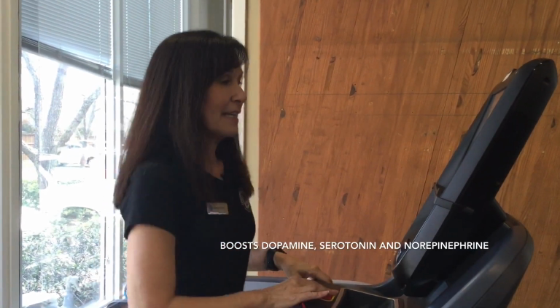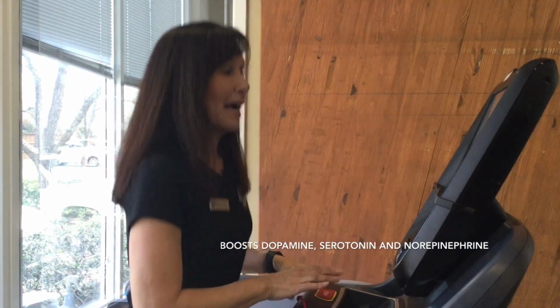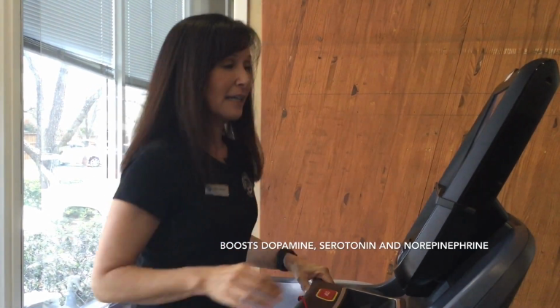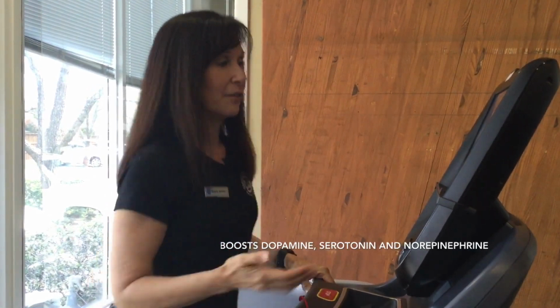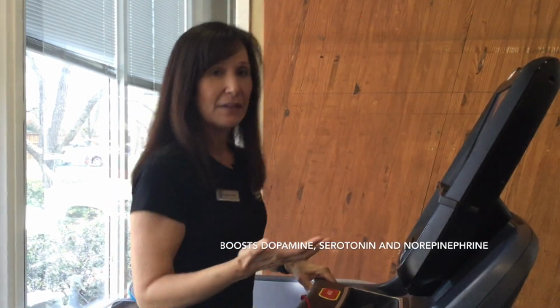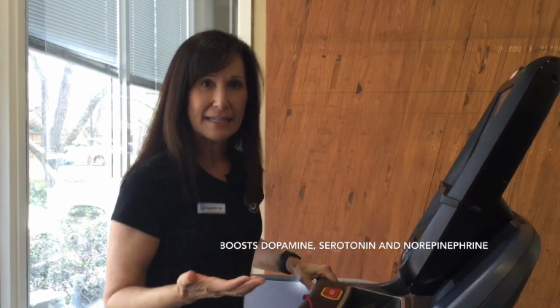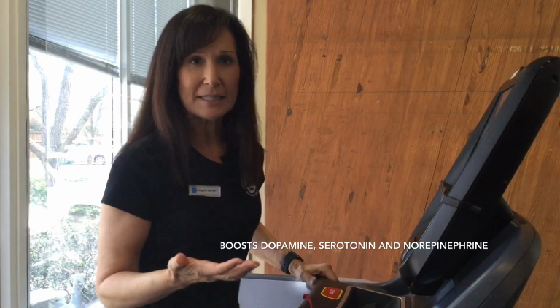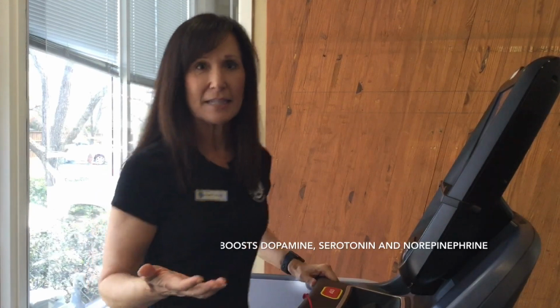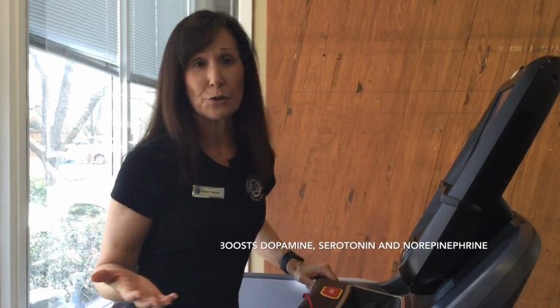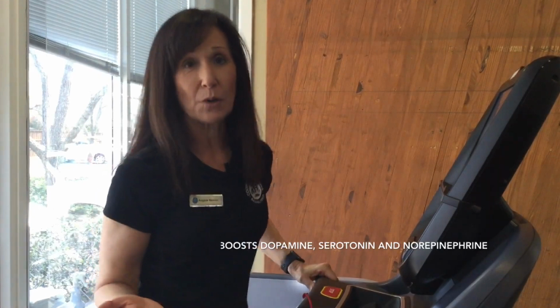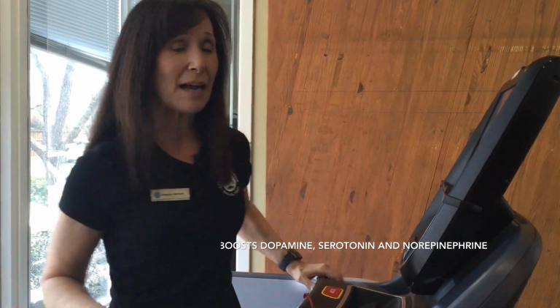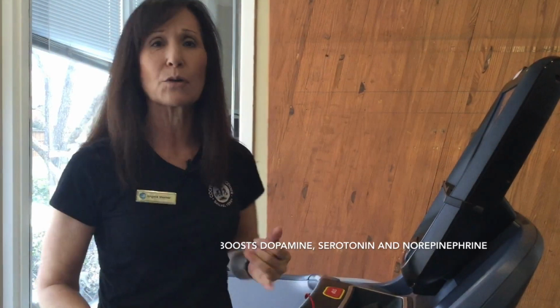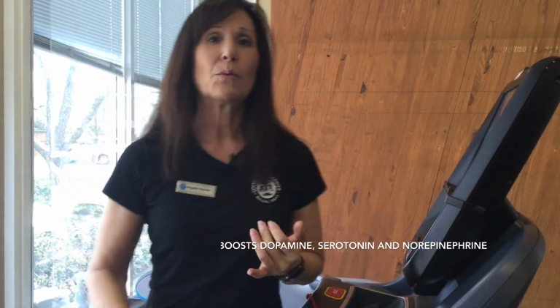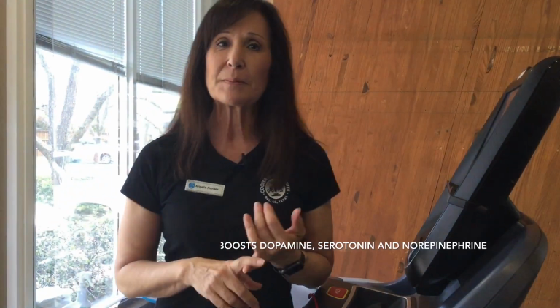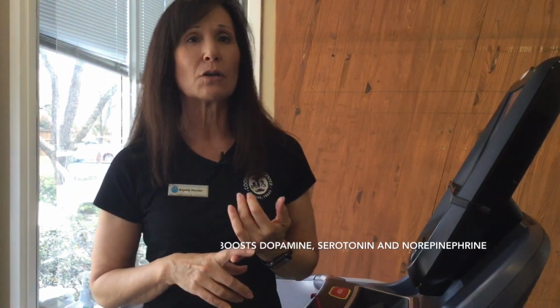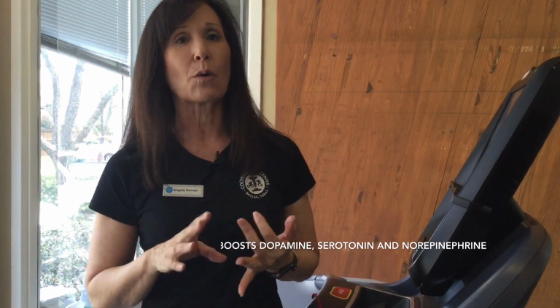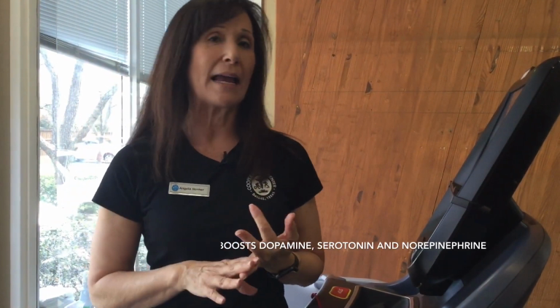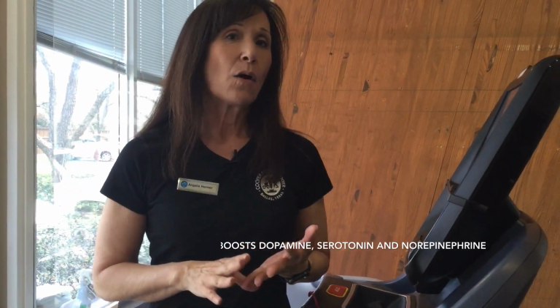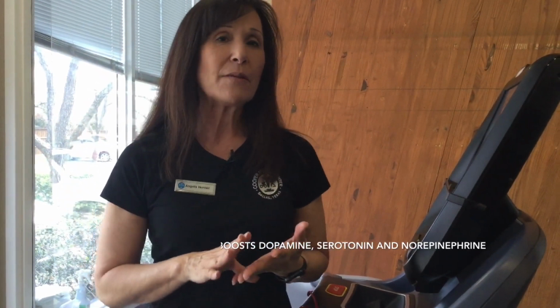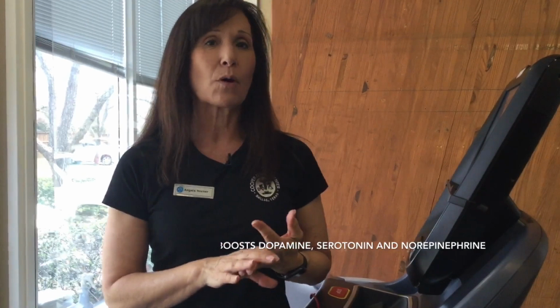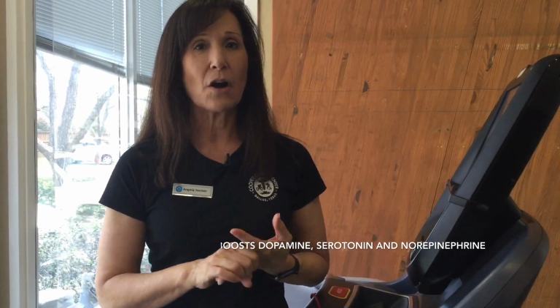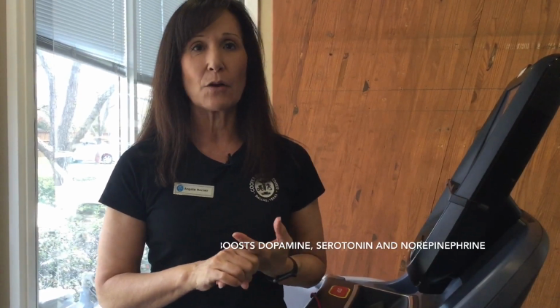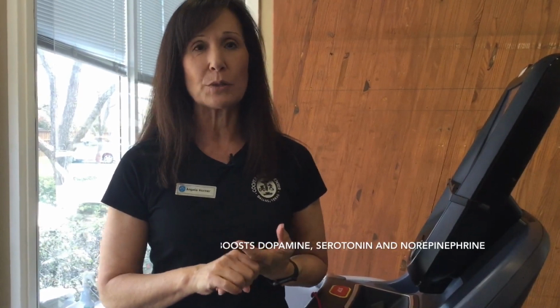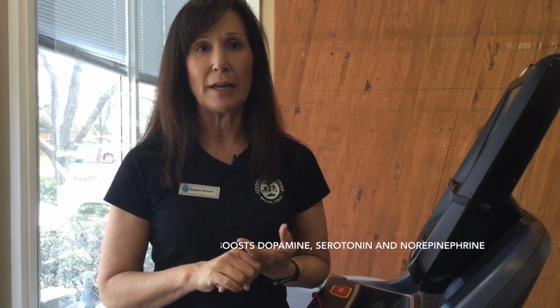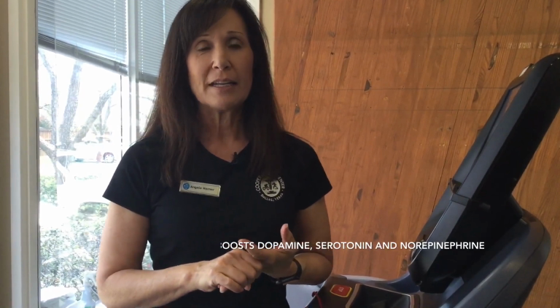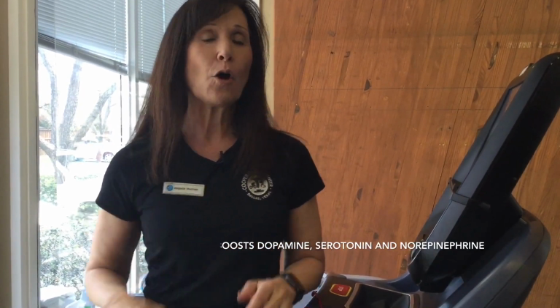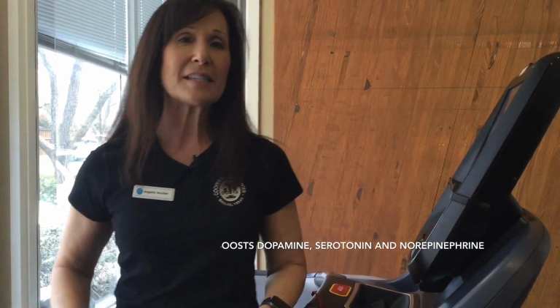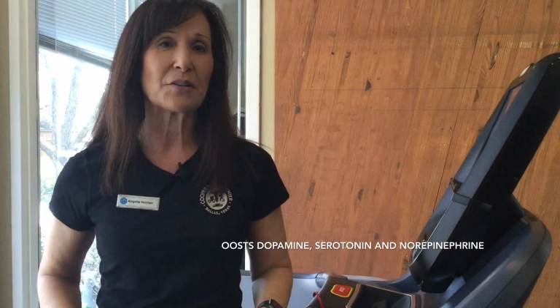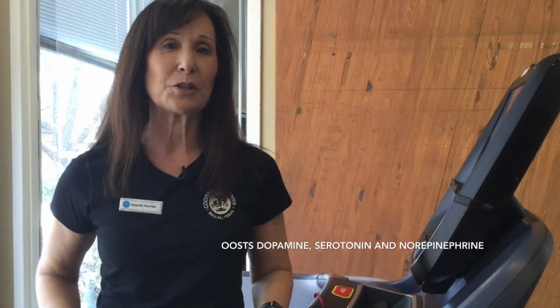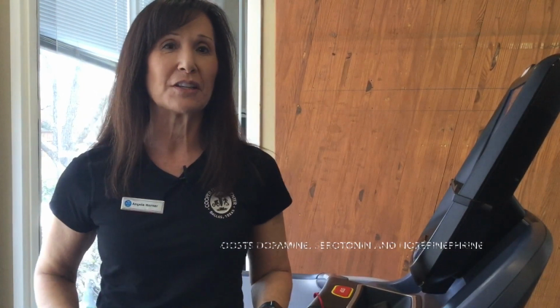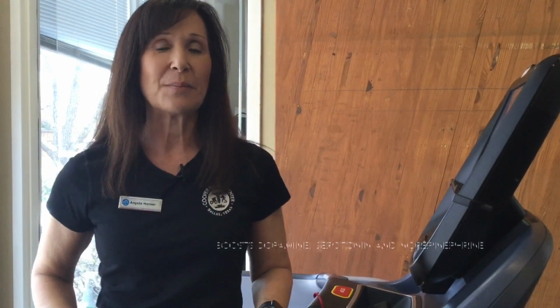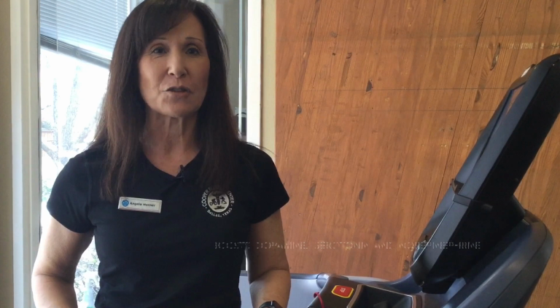That gives you an idea of adding some intensity to your treadmill workout, and that would work with elliptical, bike, or any form of cardio that you enjoy. I hope these tips have helped you to manage stress.